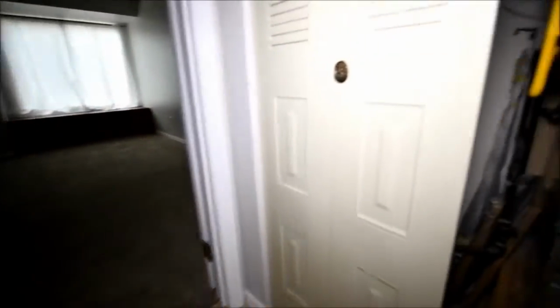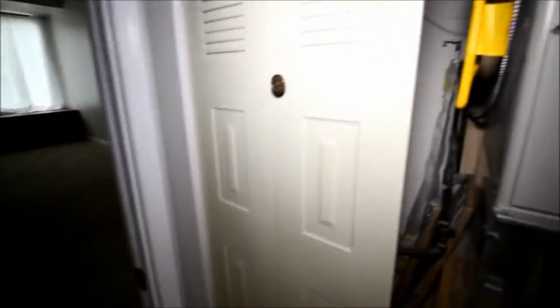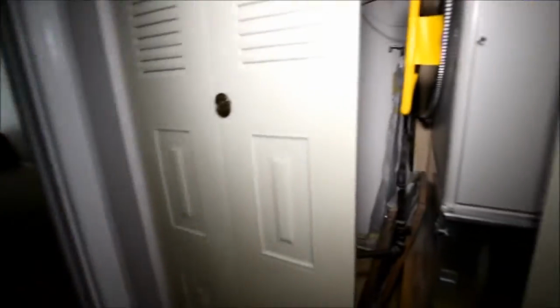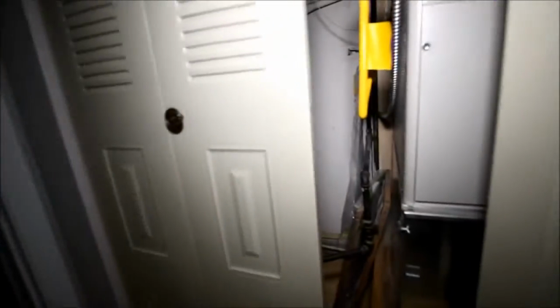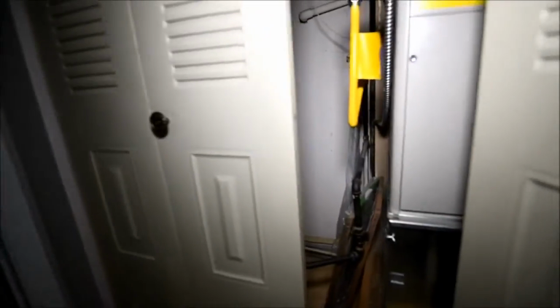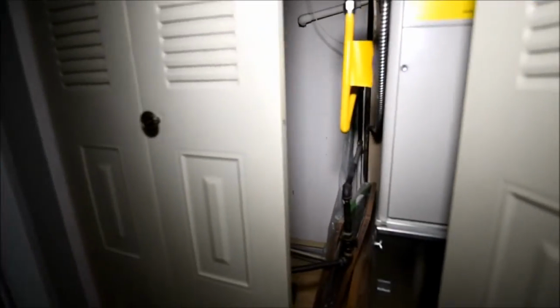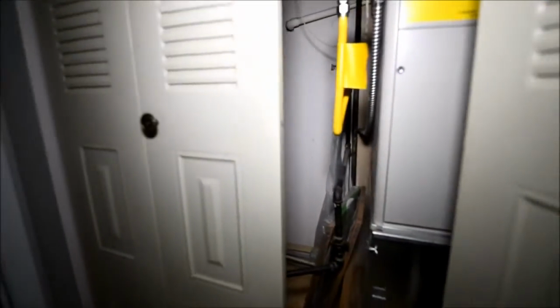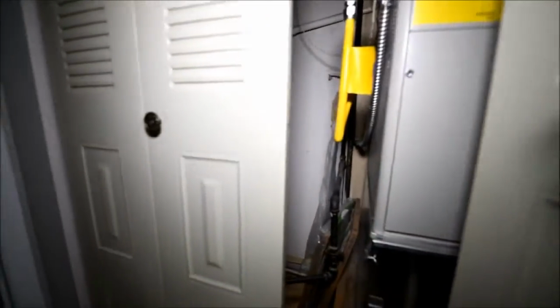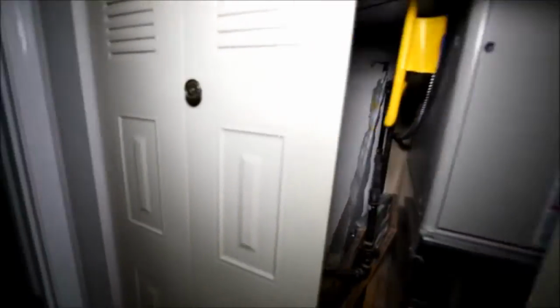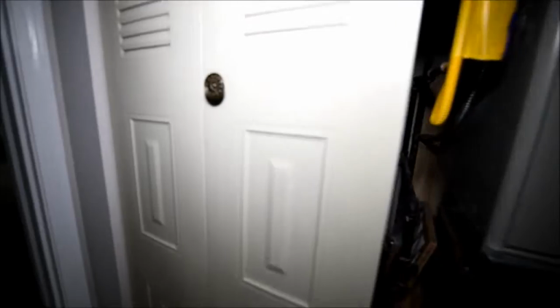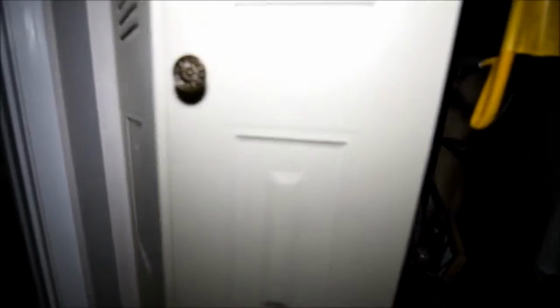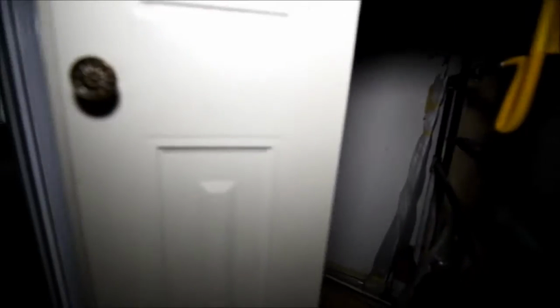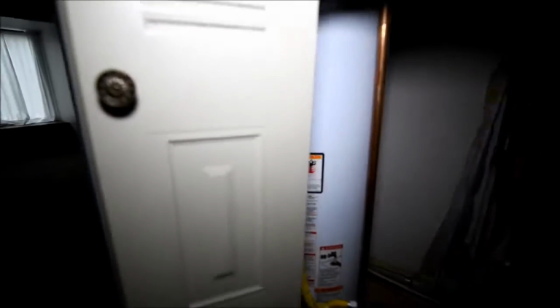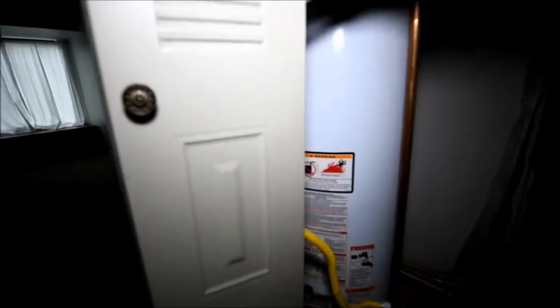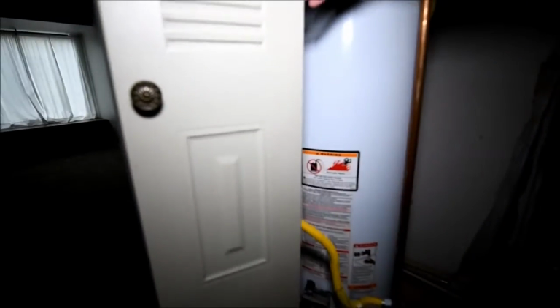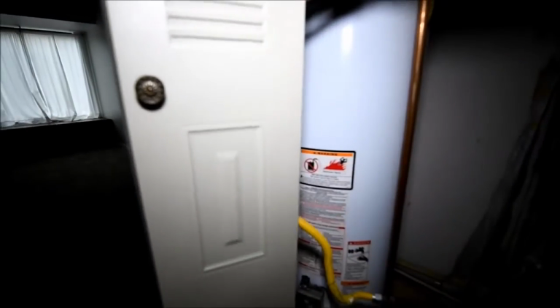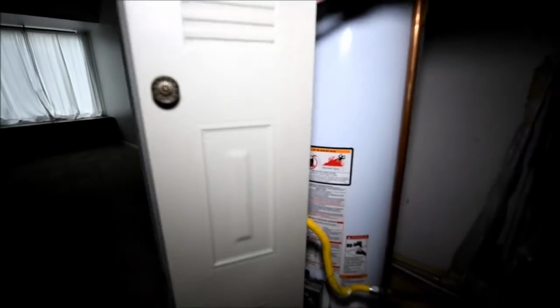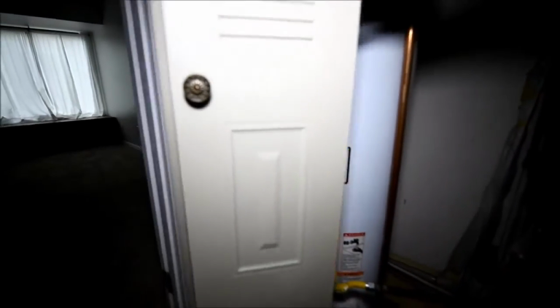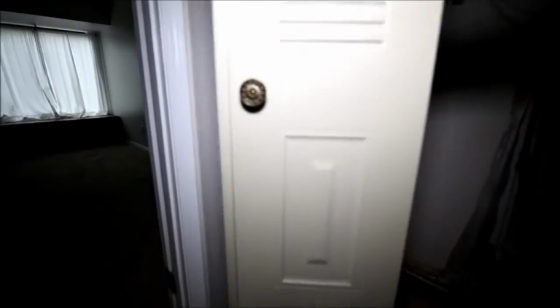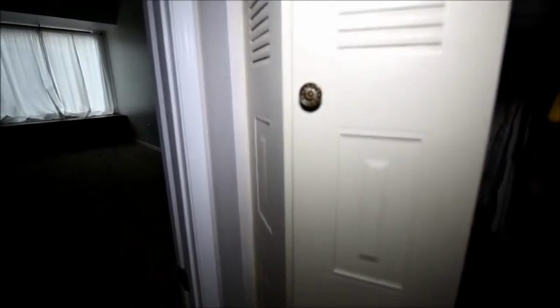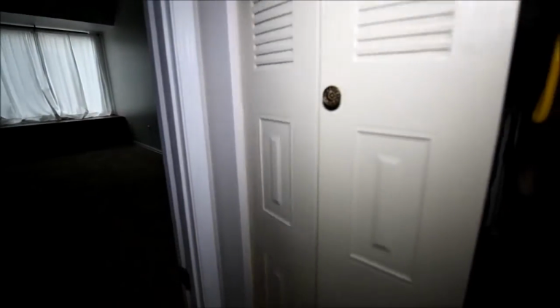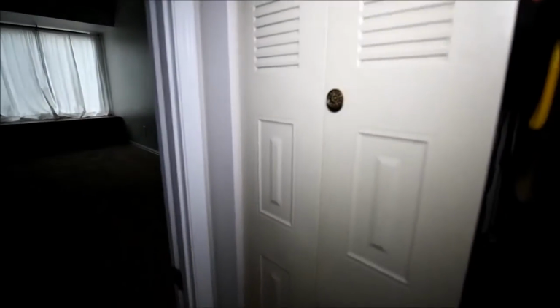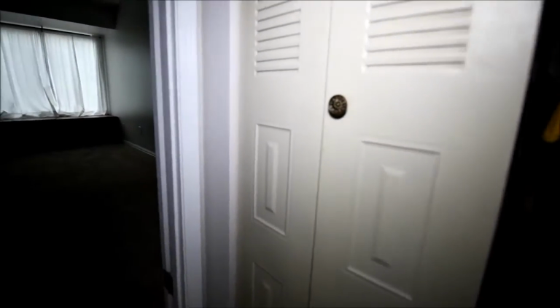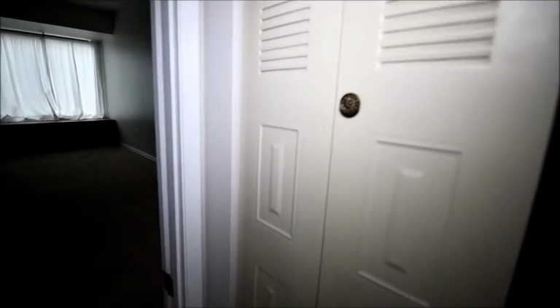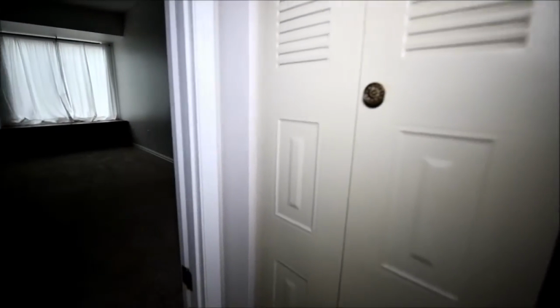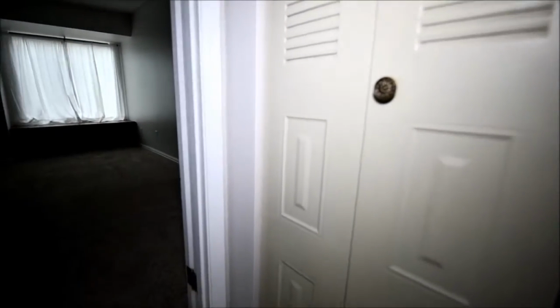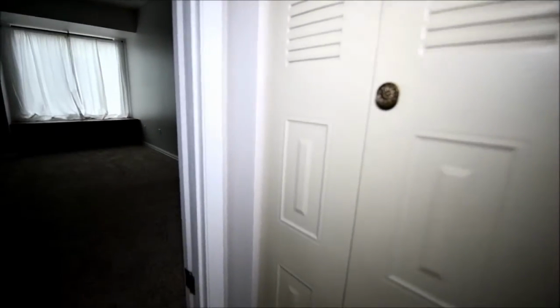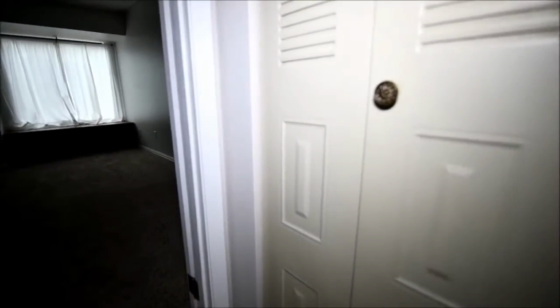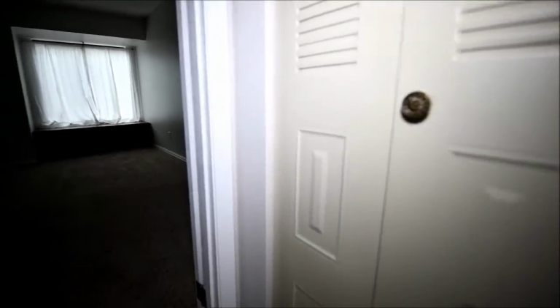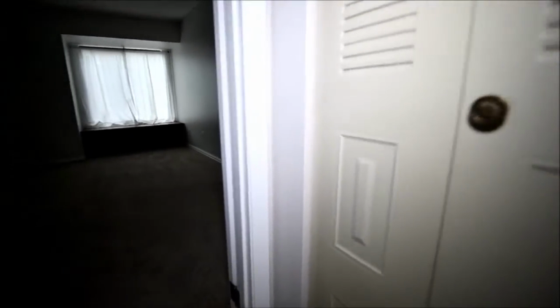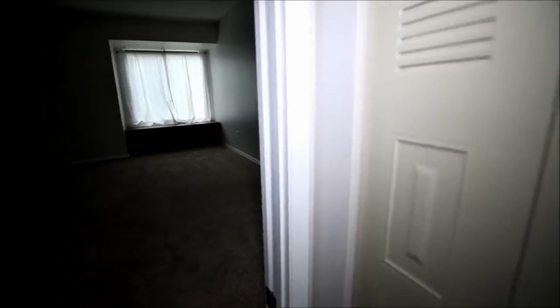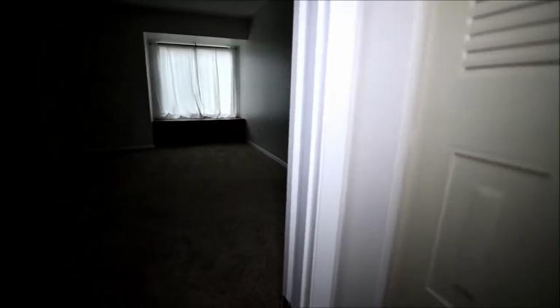Here's the furnace and water heater. Just like the other one, the furnace is a little bit newer.